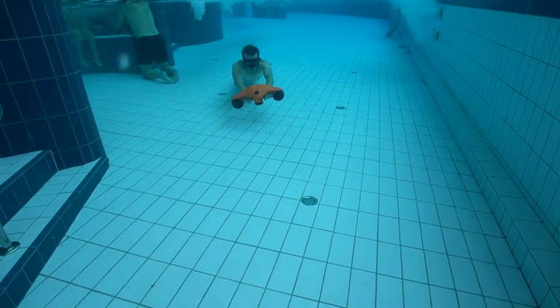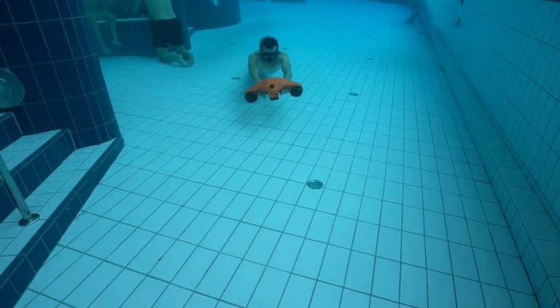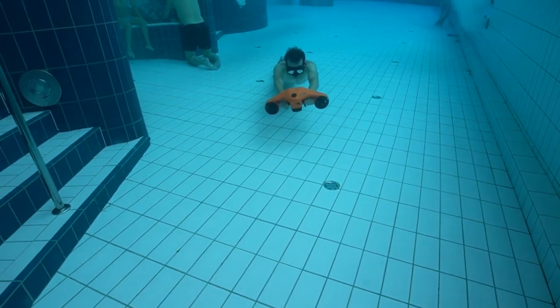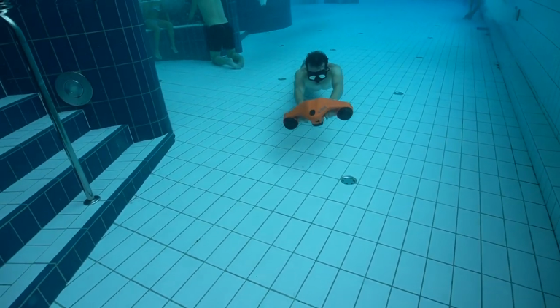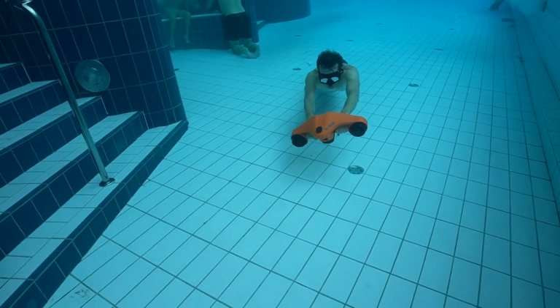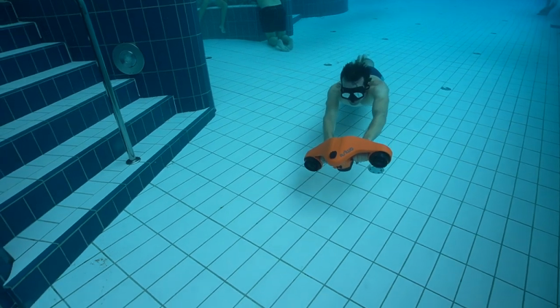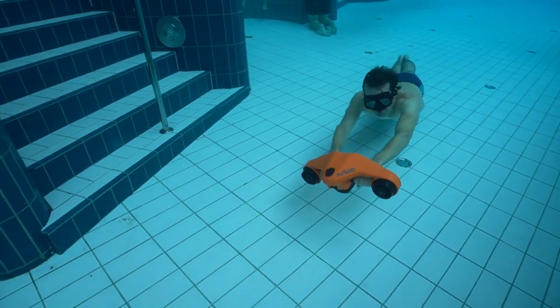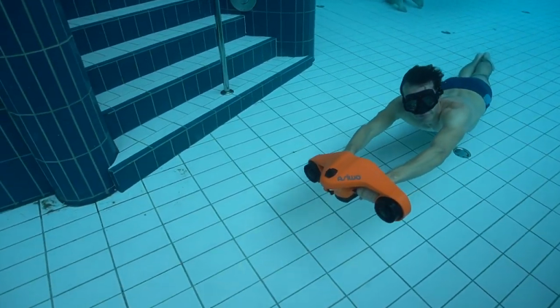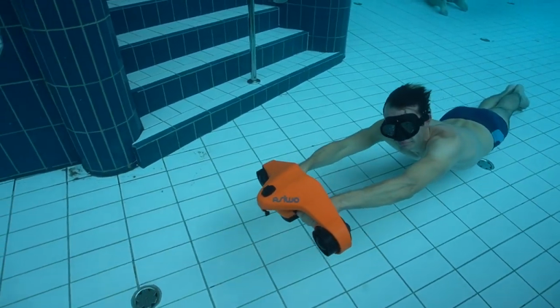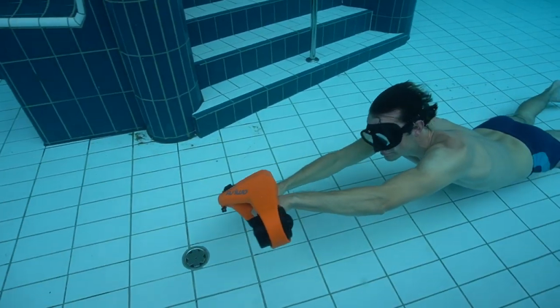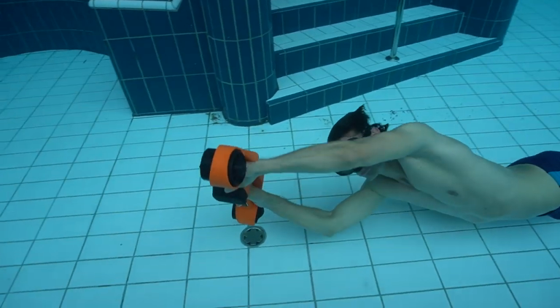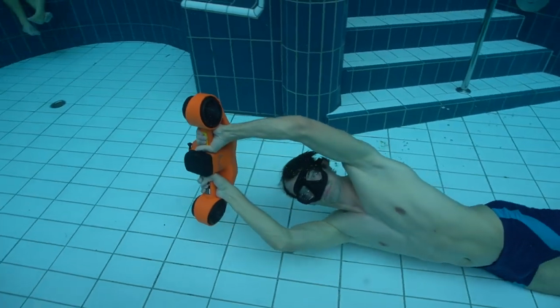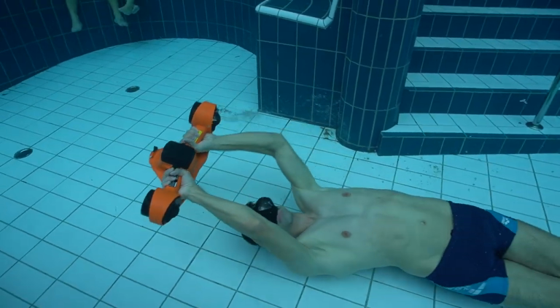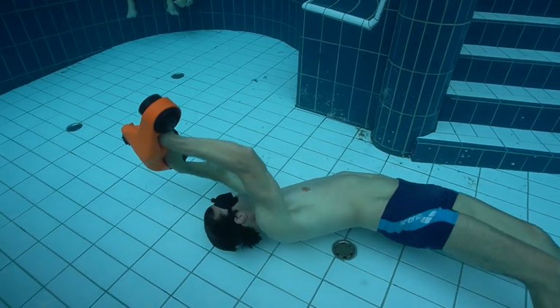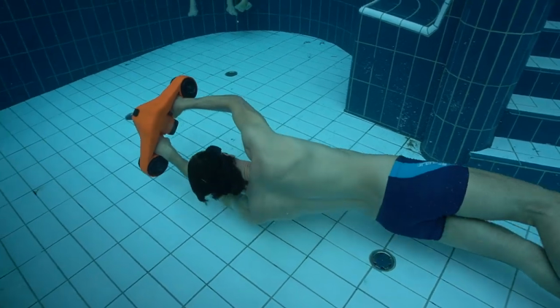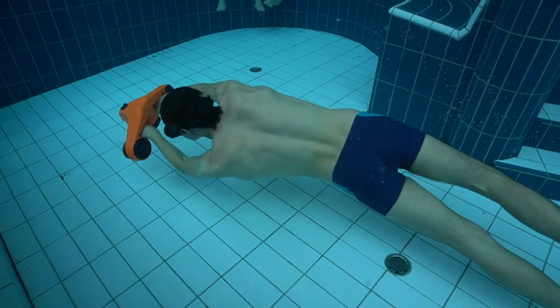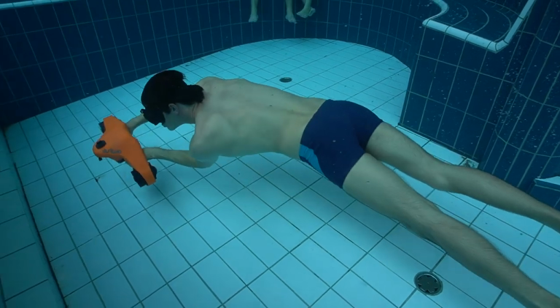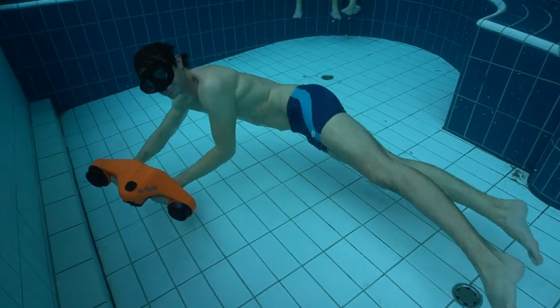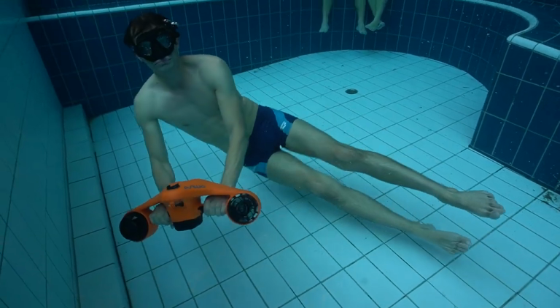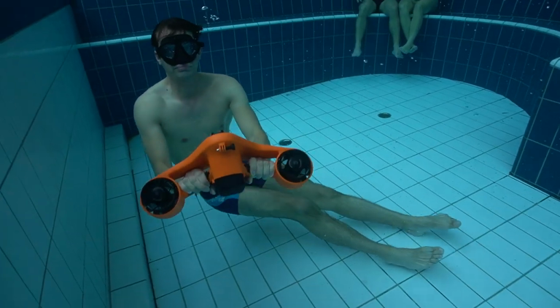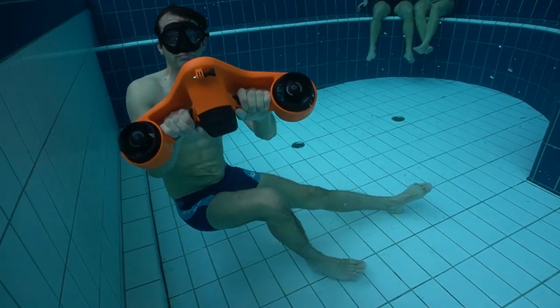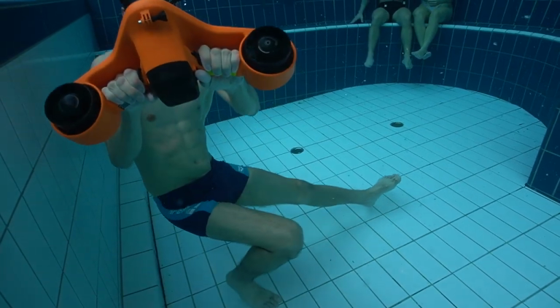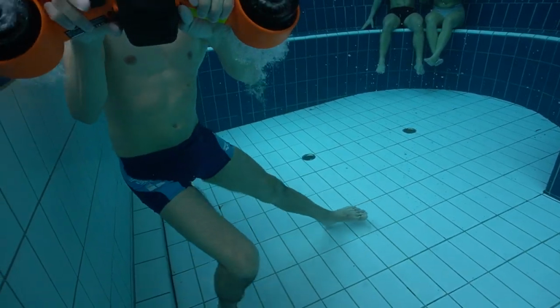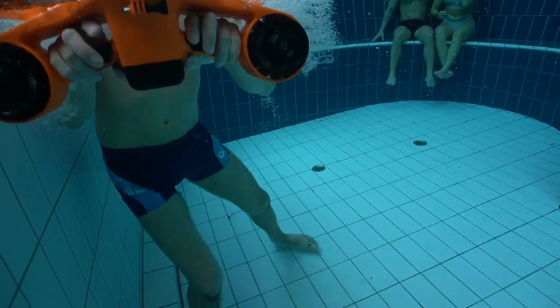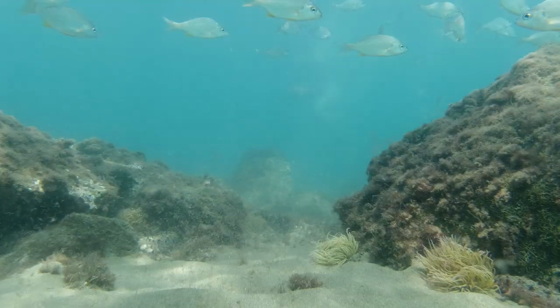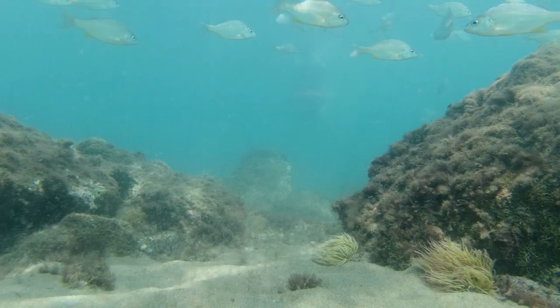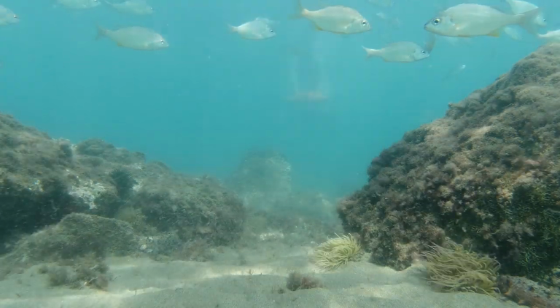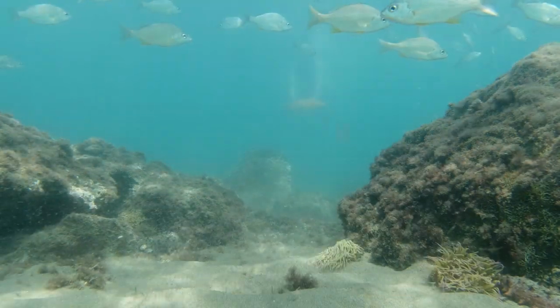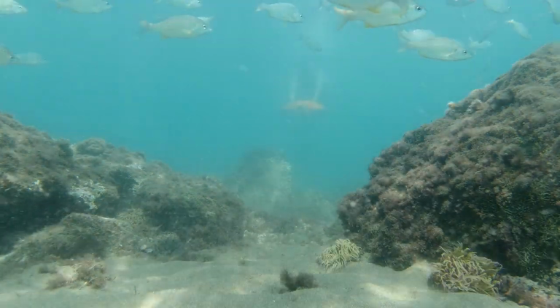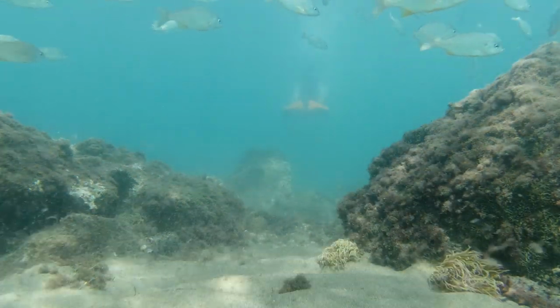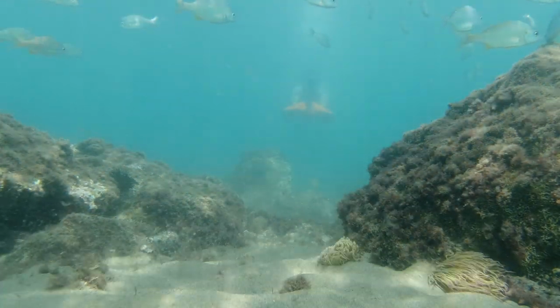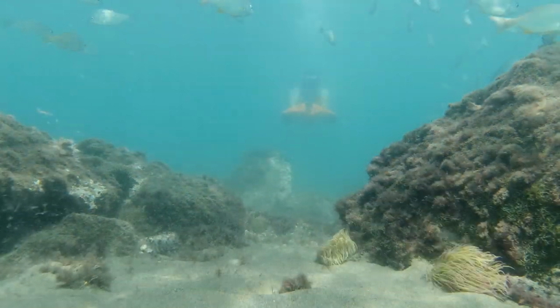The good thing with this C-Scooter is it packs so small I could actually fly with it in my hand luggage. It also has two times 600 watts motors so it goes quite fast, and it can dive down to 30 meters.